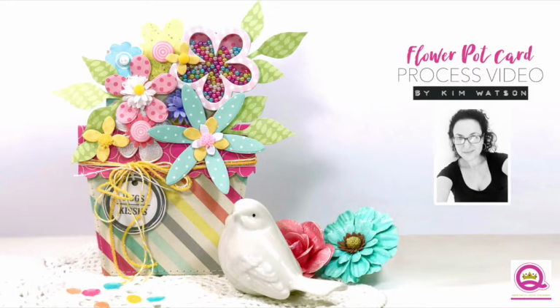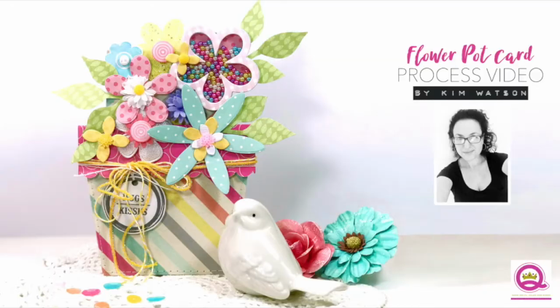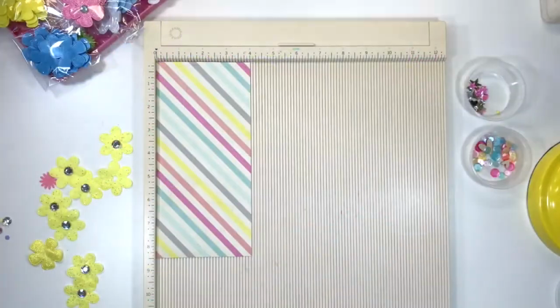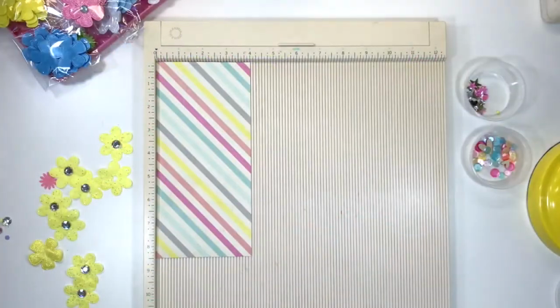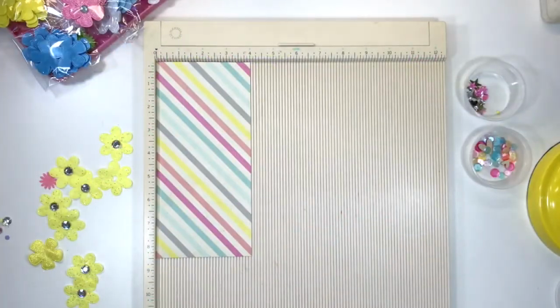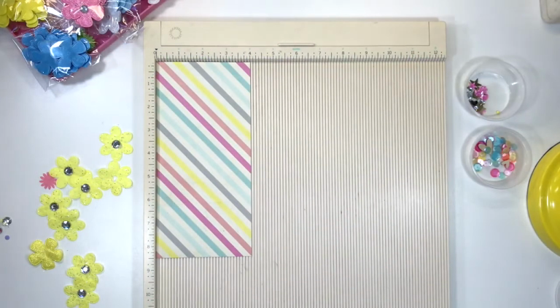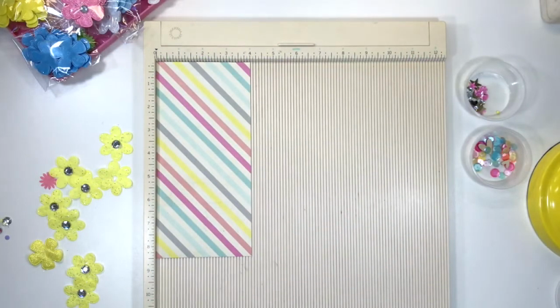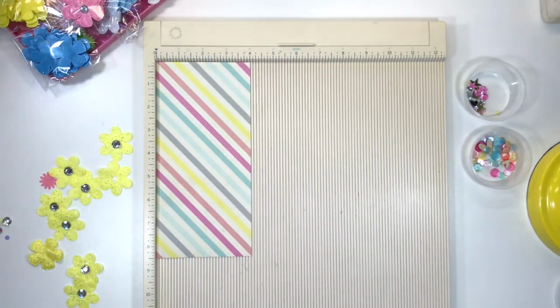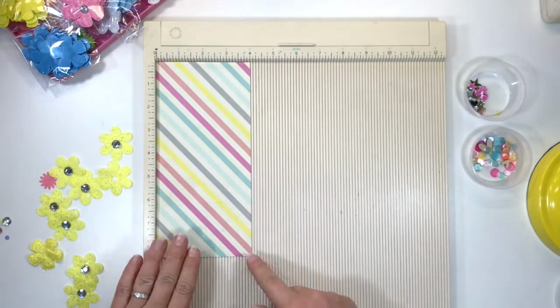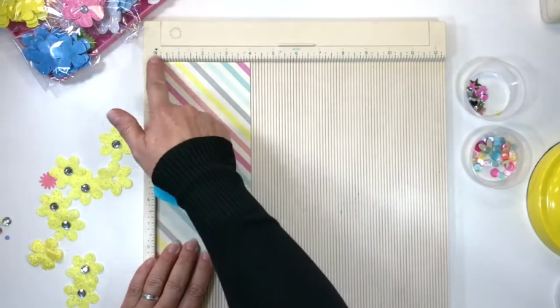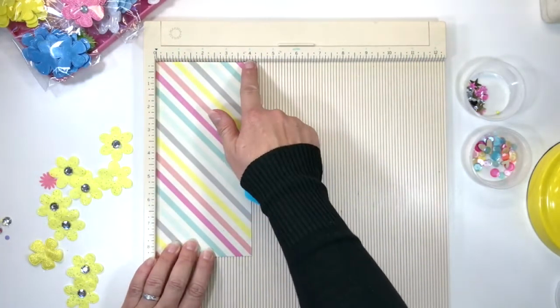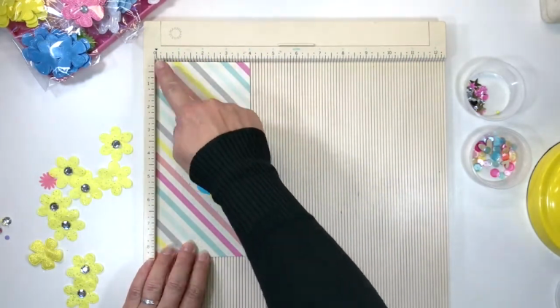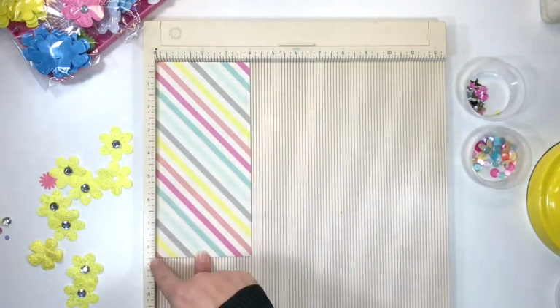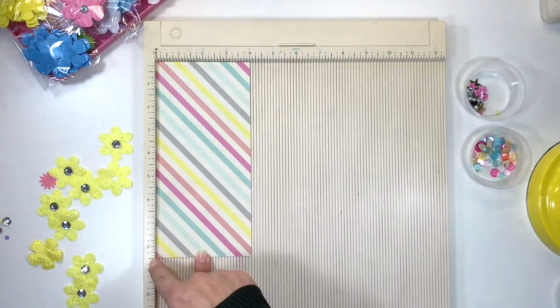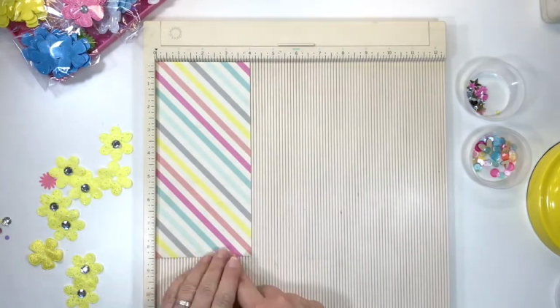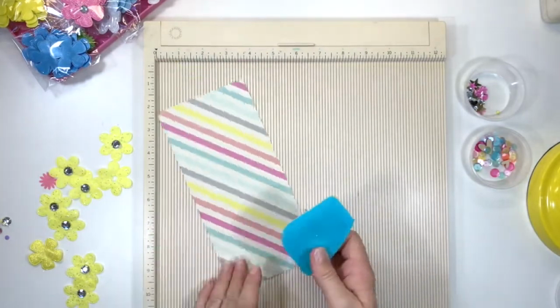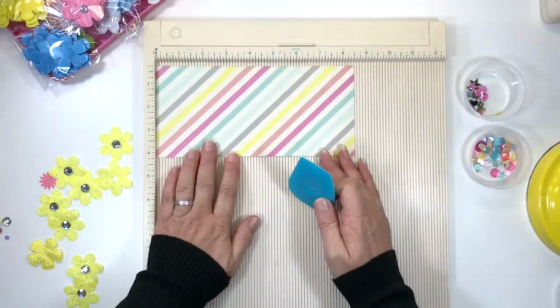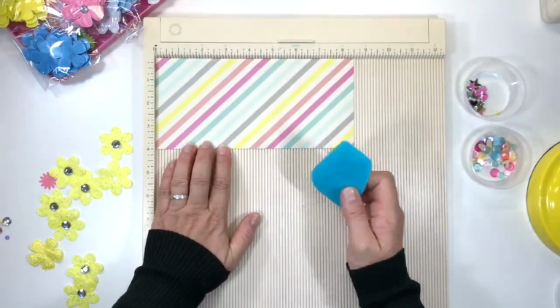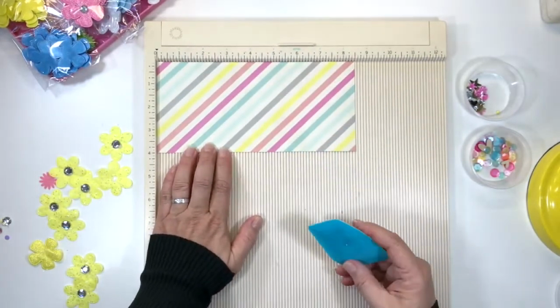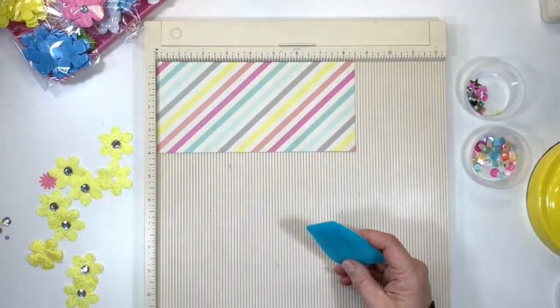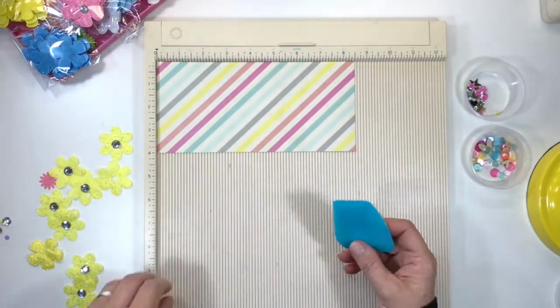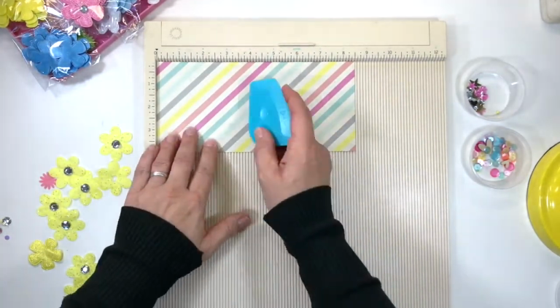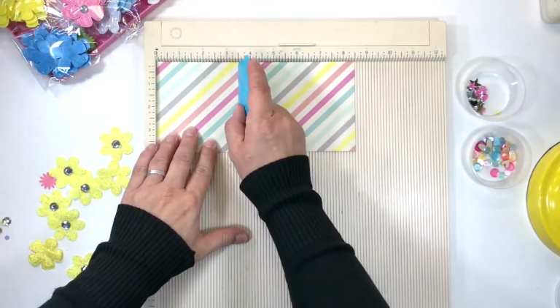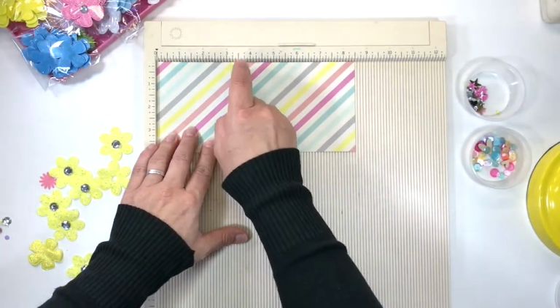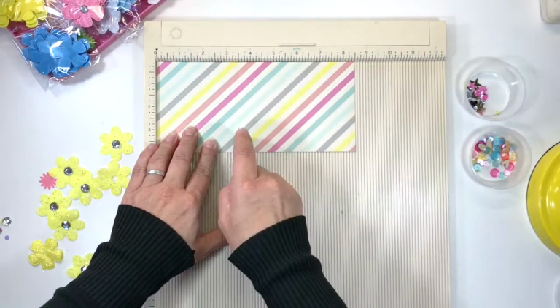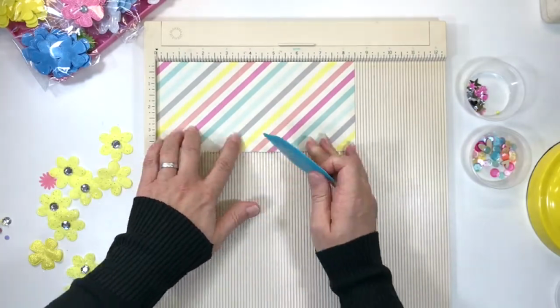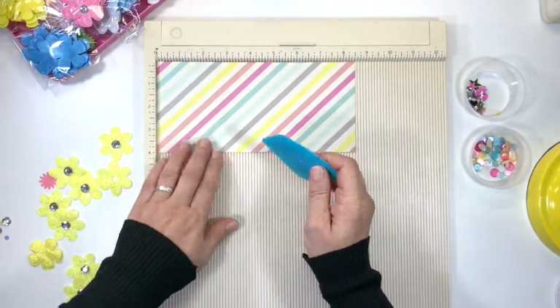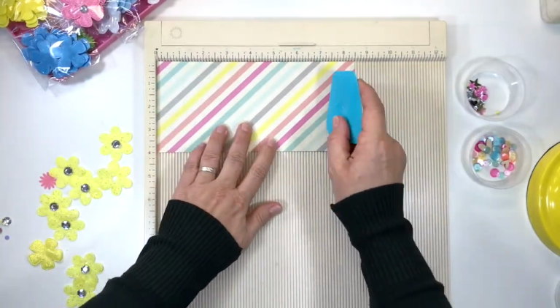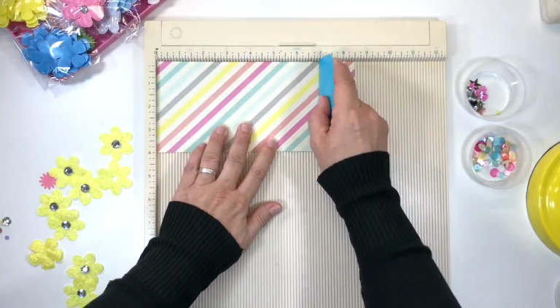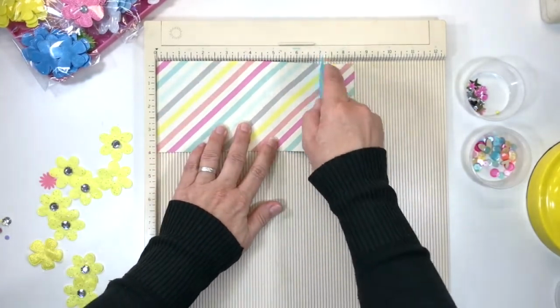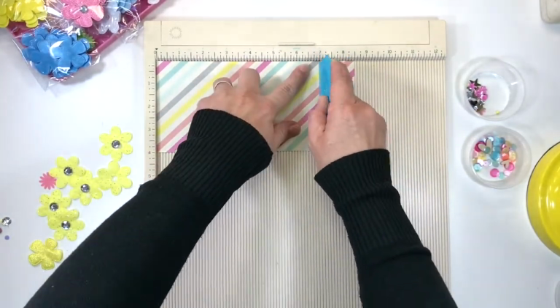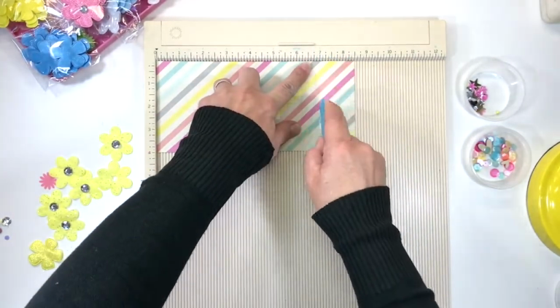First of all, grab yourself some pattern paper and cut a strip four inches by eight and a half inches. Now we're going to score it — first at three and a half inches and the second score at seven inches.